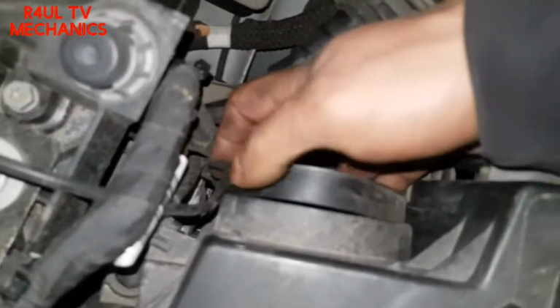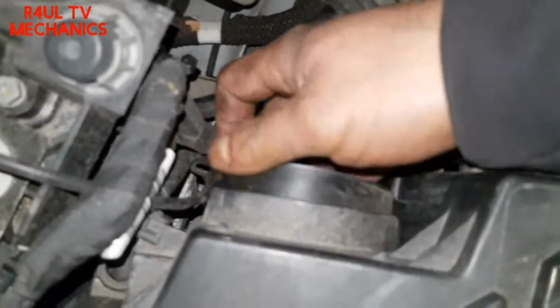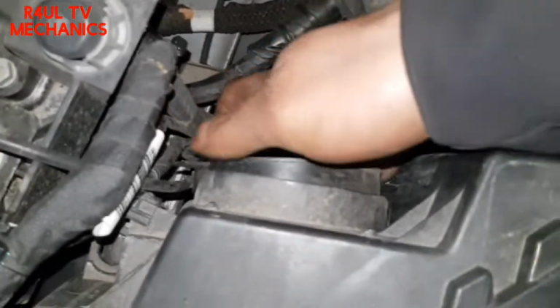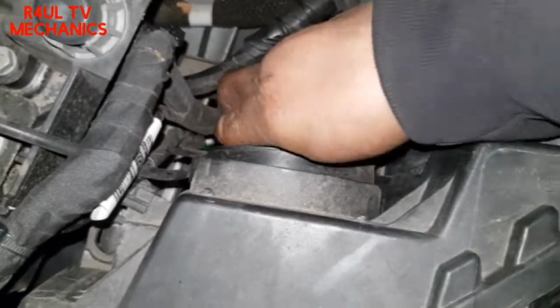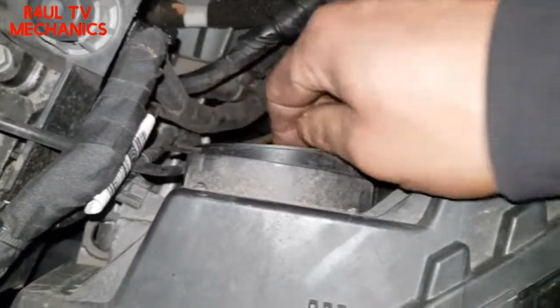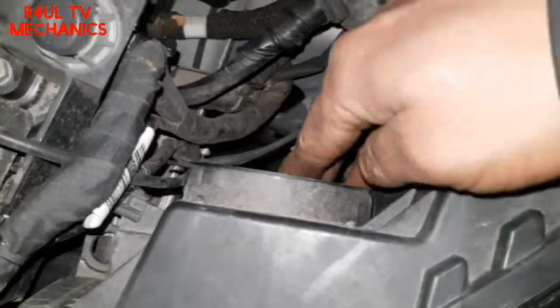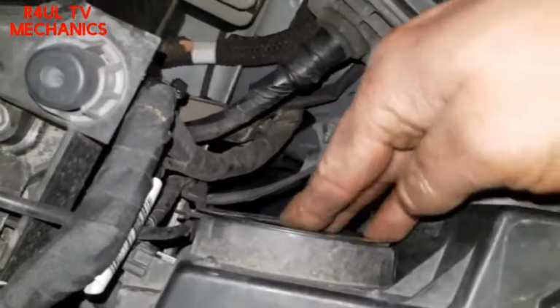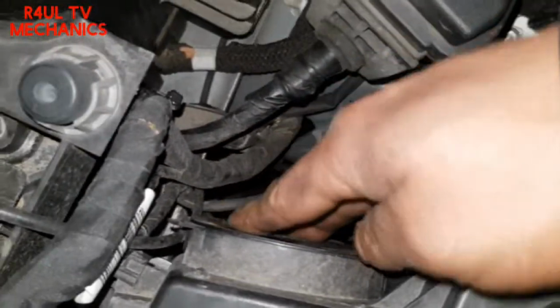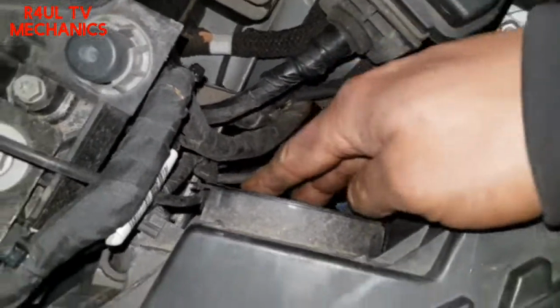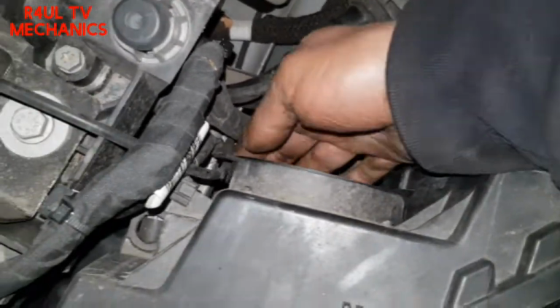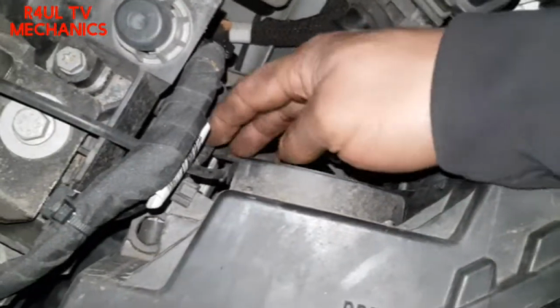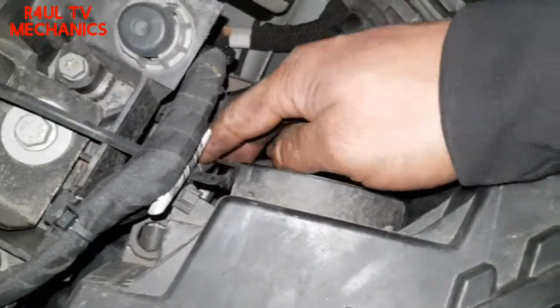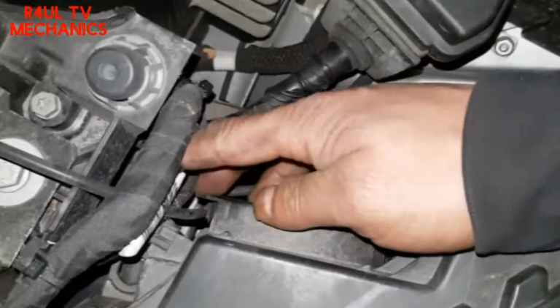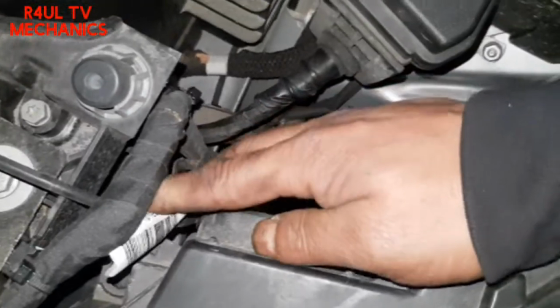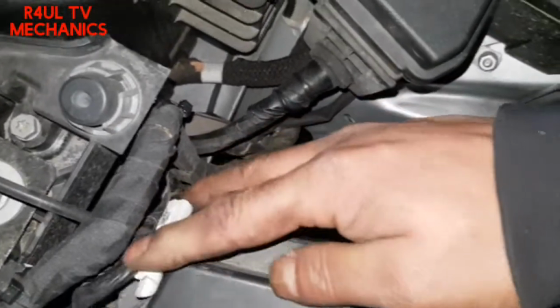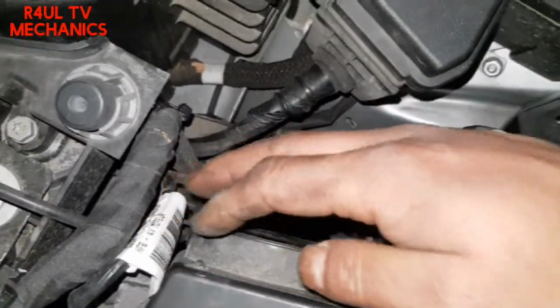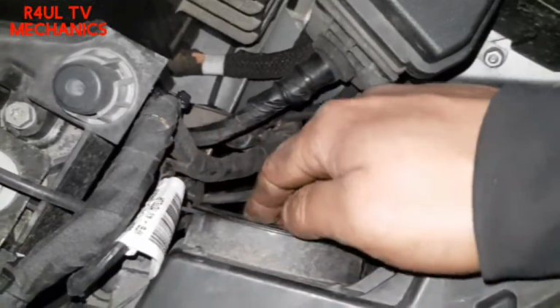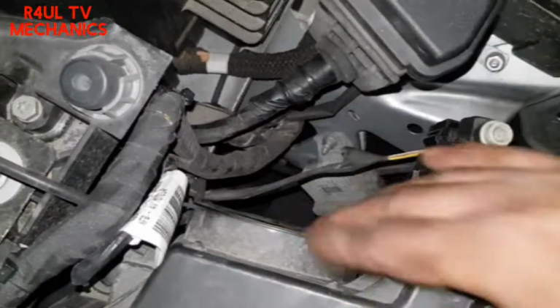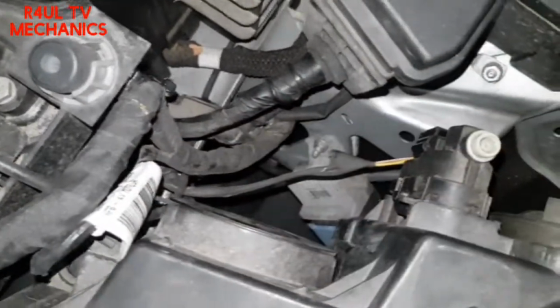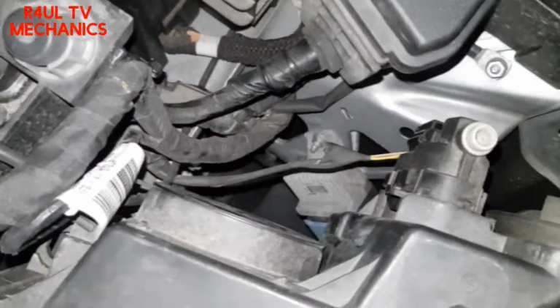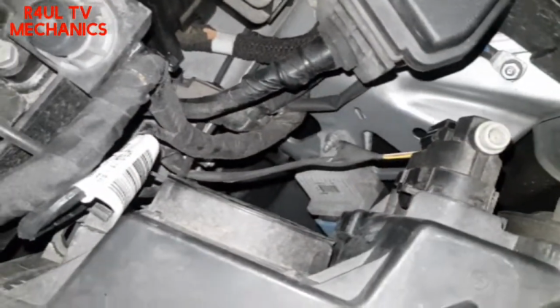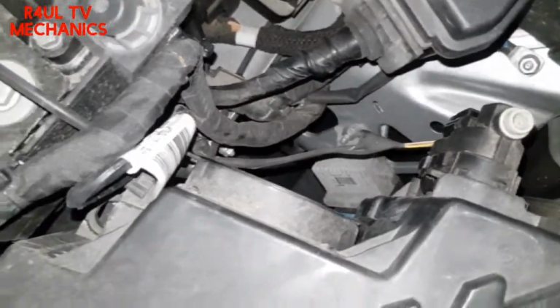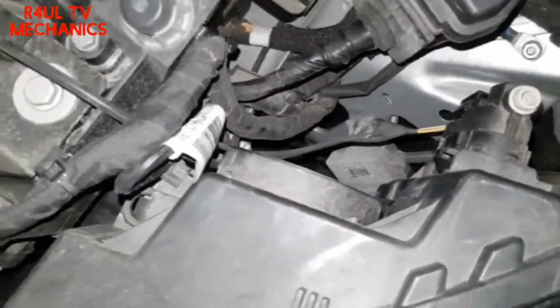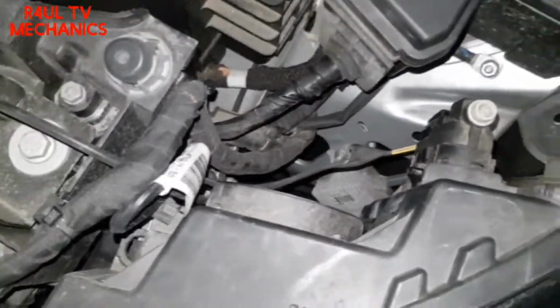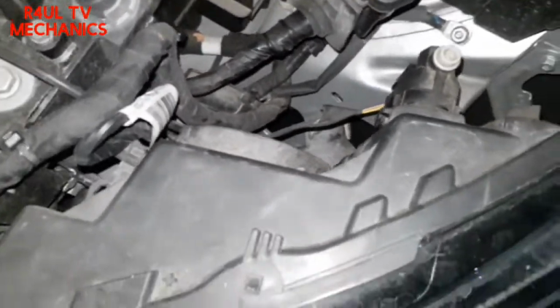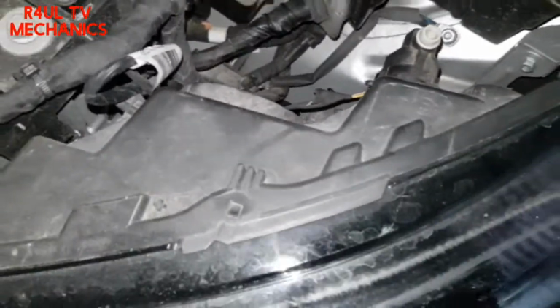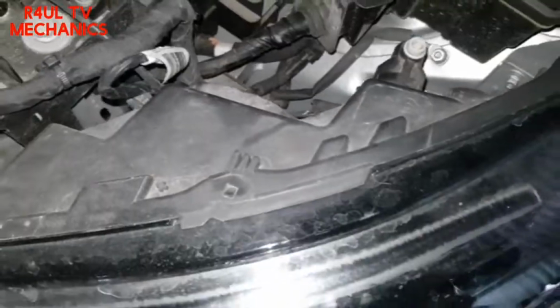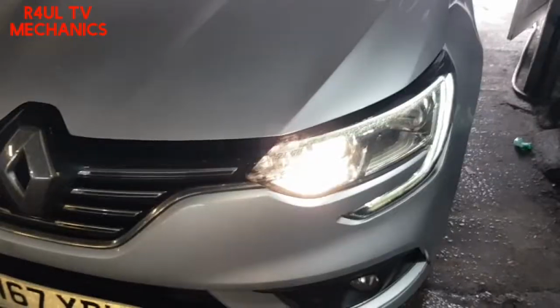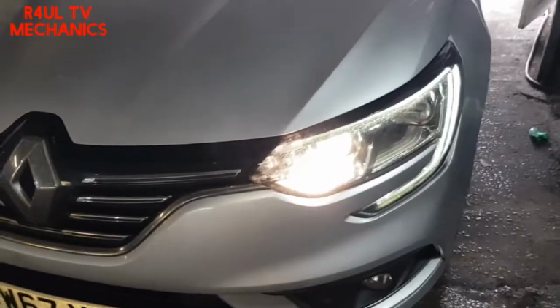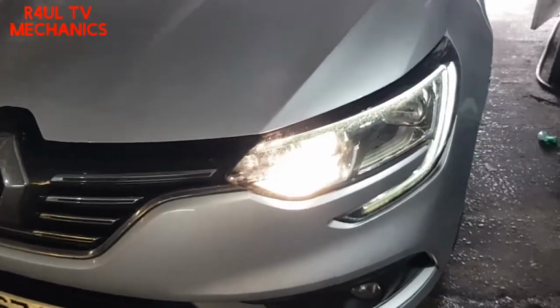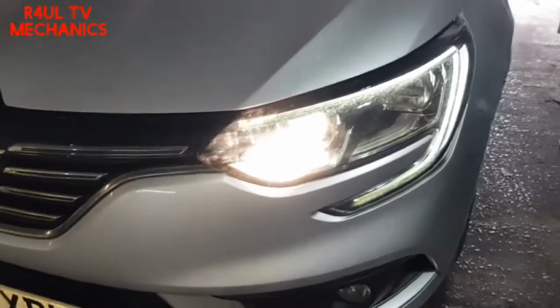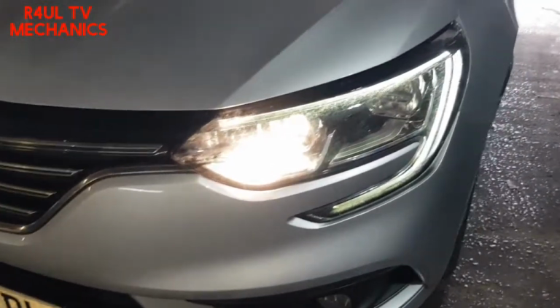Put the cover back on — don't forget to put the cover back on. There we go. Let's try it. Should be working. There we have it.